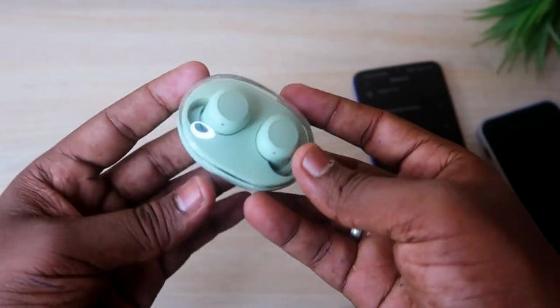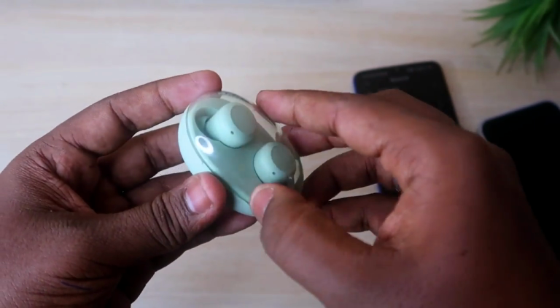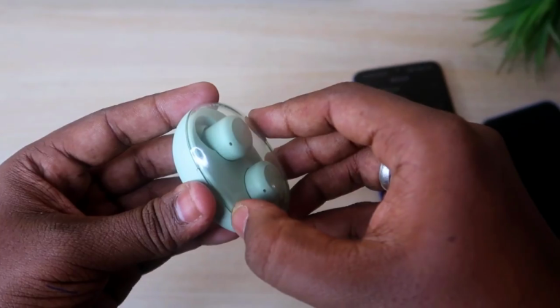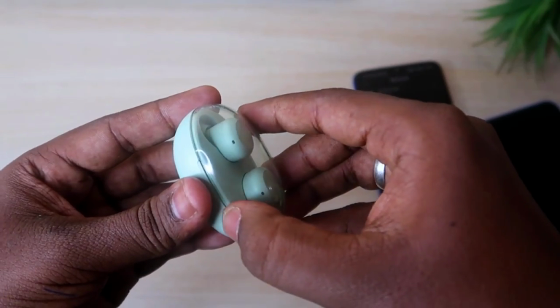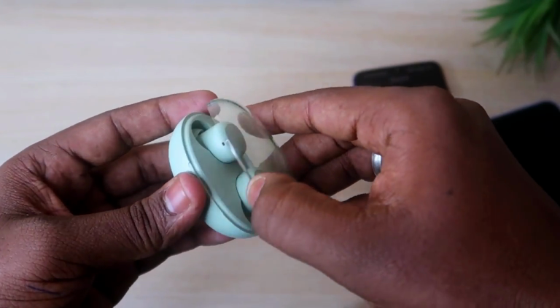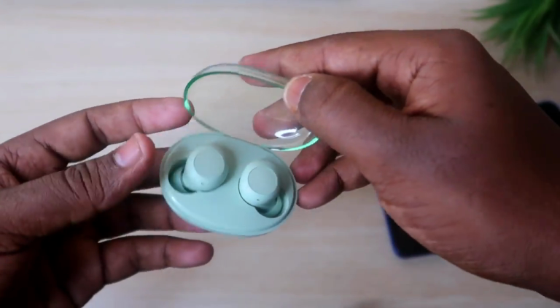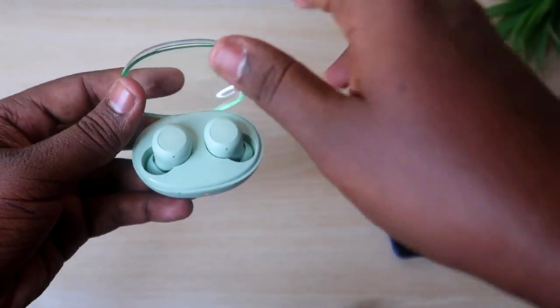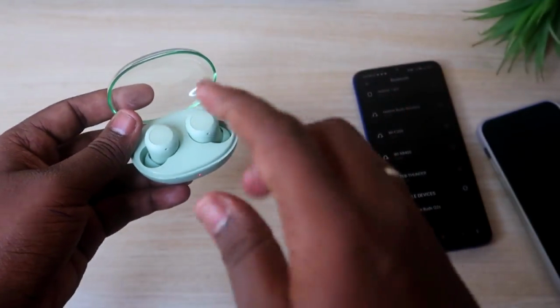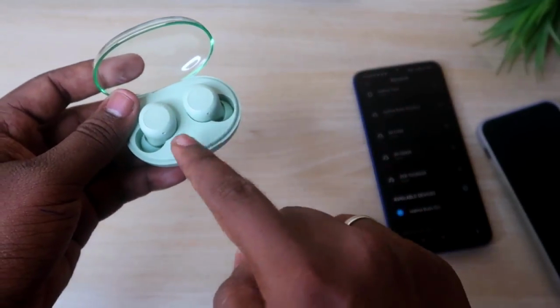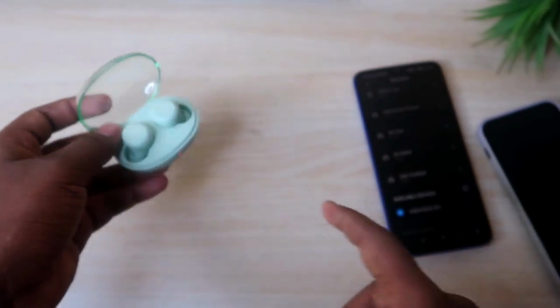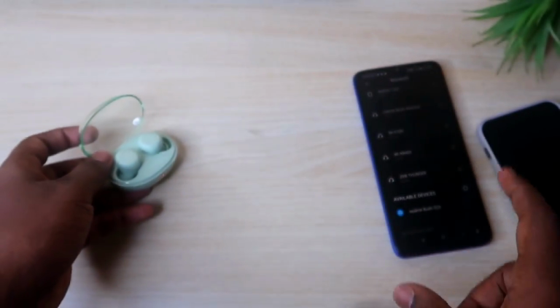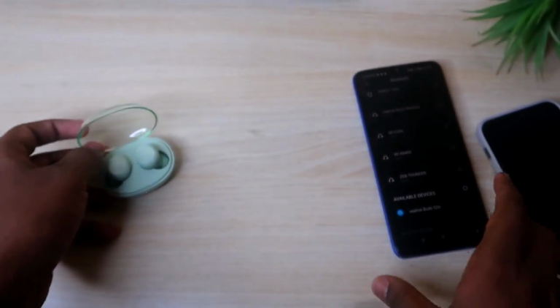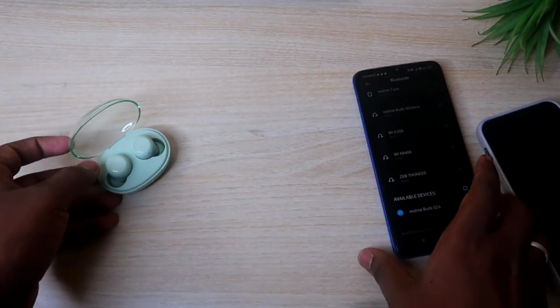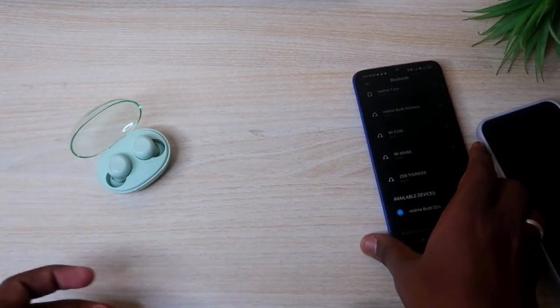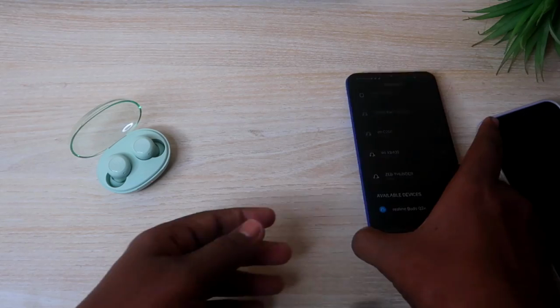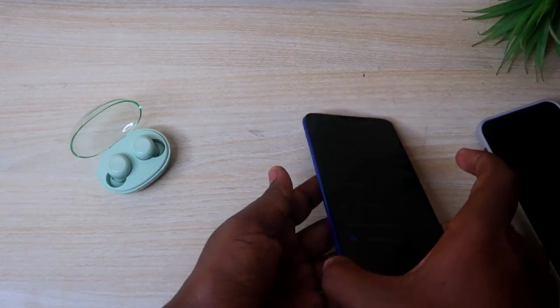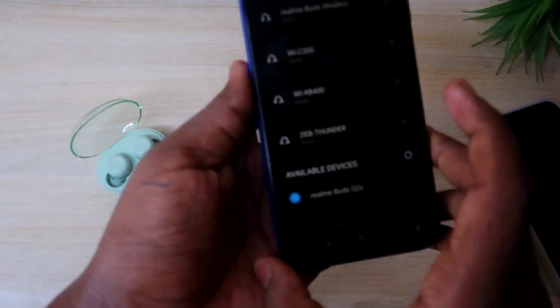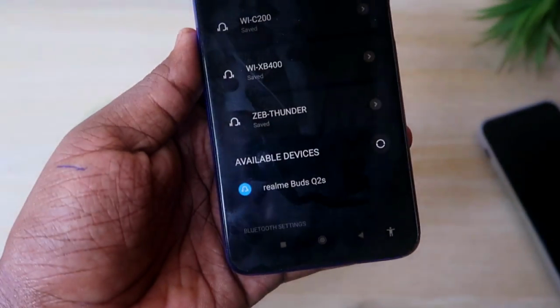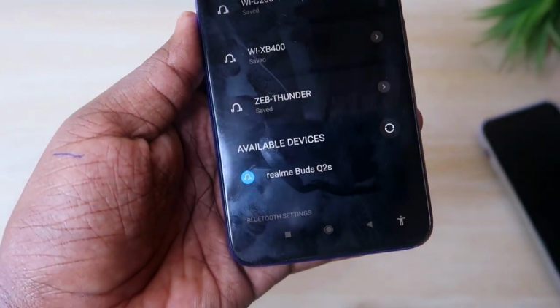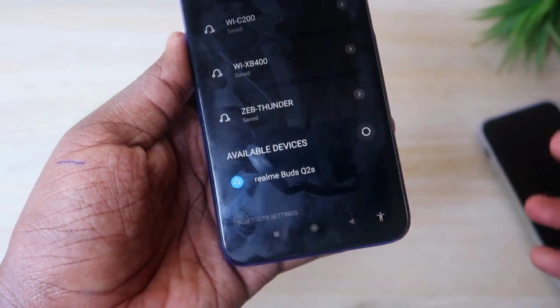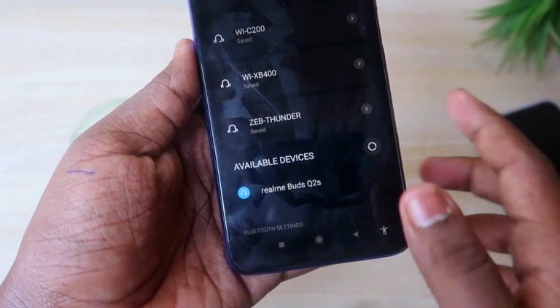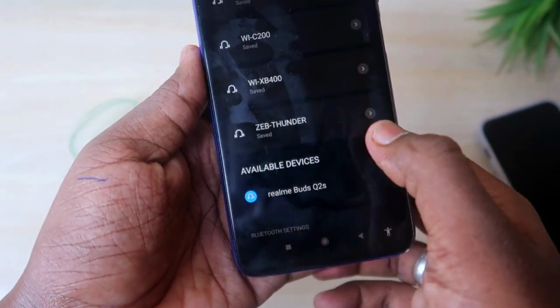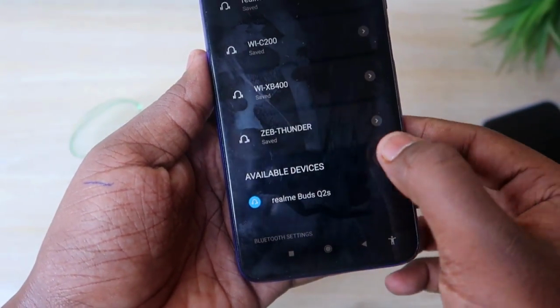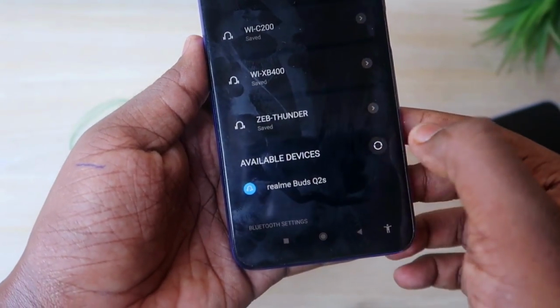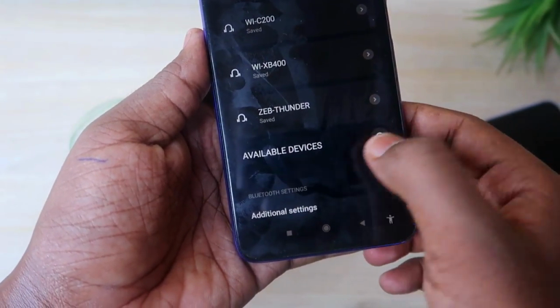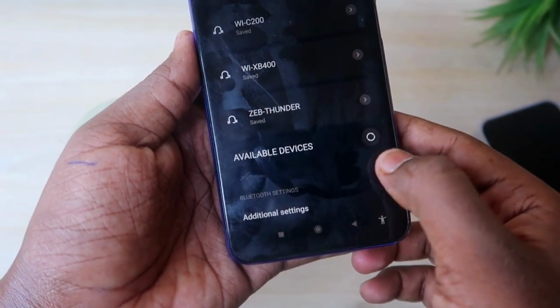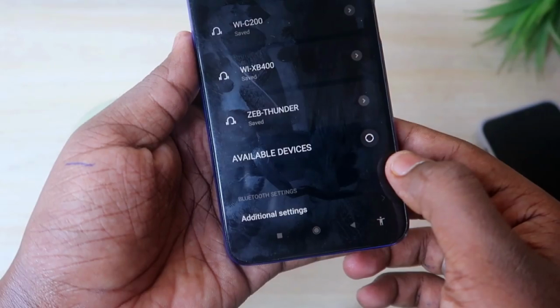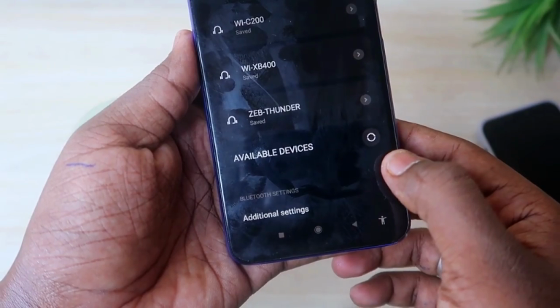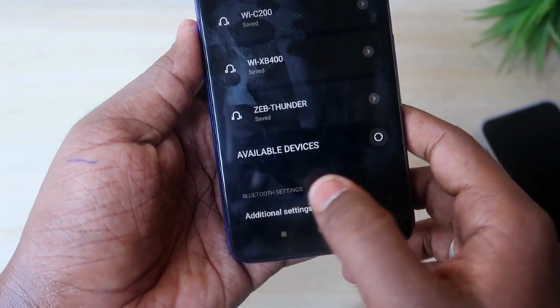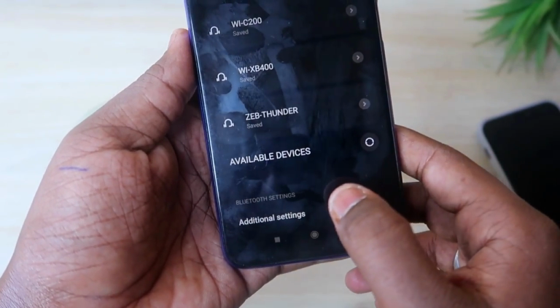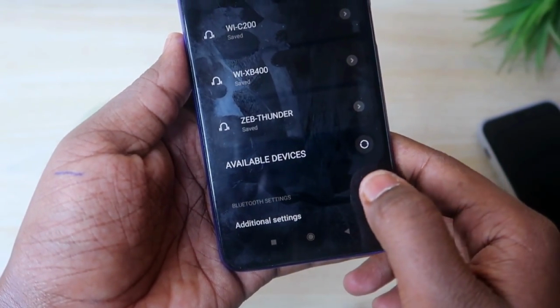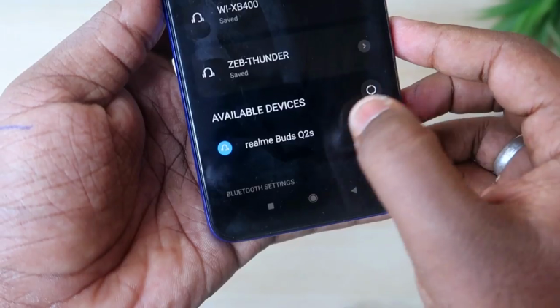After 10 seconds, release and close the case door, then open it again. The earbuds will now turn on and go into pairing mode. The earbuds have been reset and will now show up in the available Bluetooth devices list.